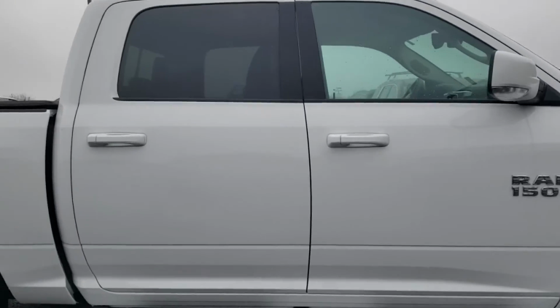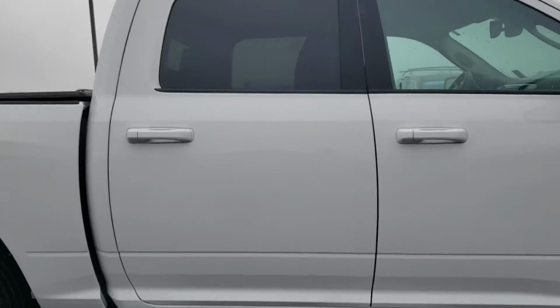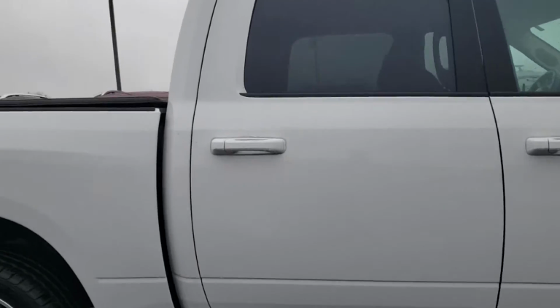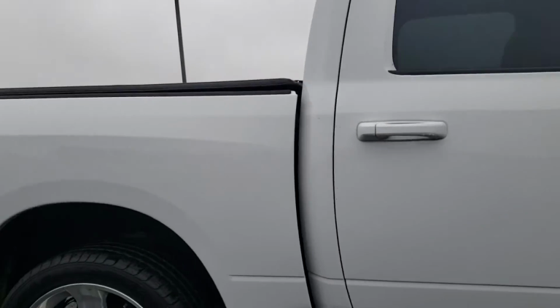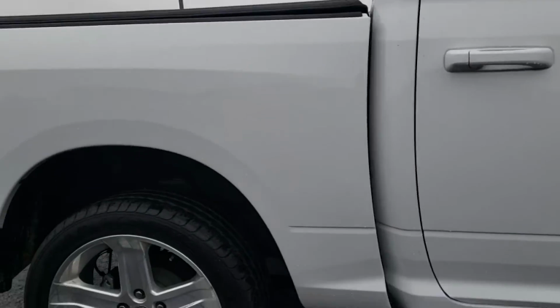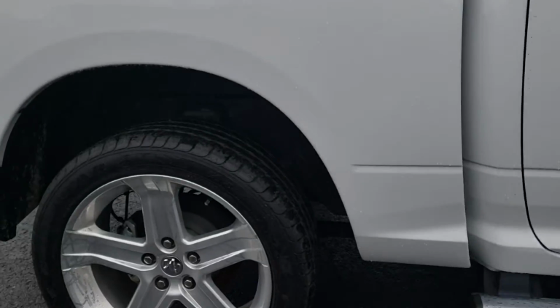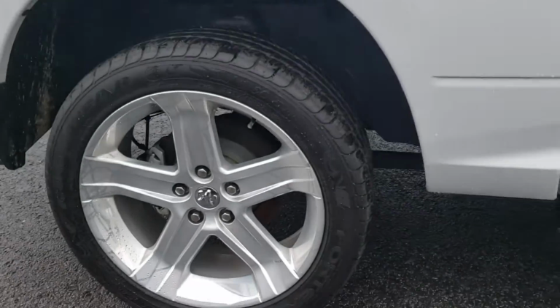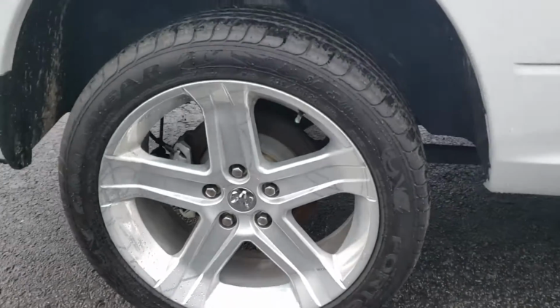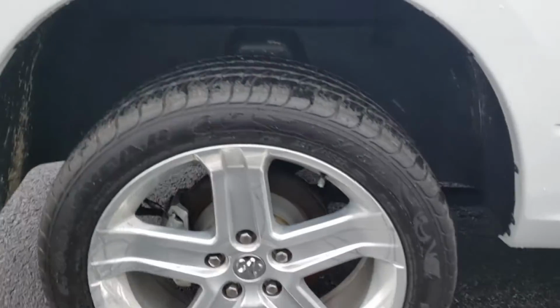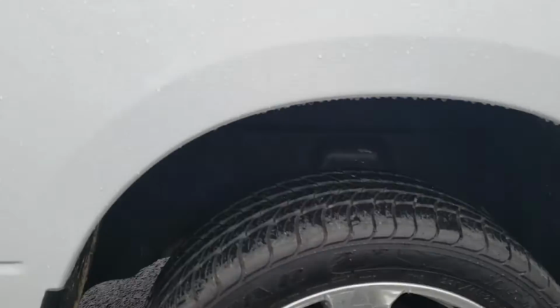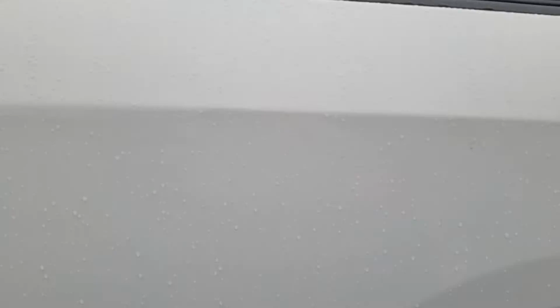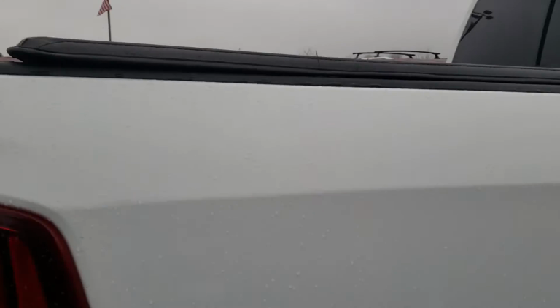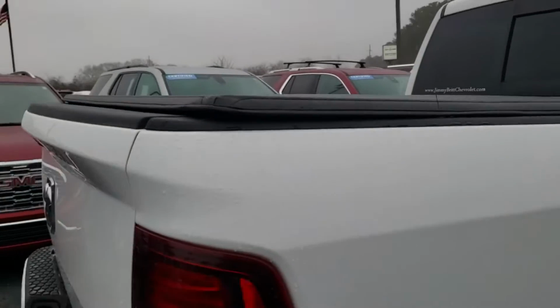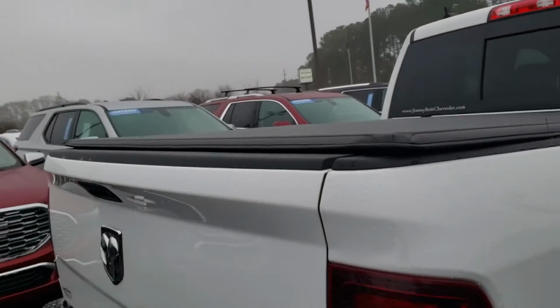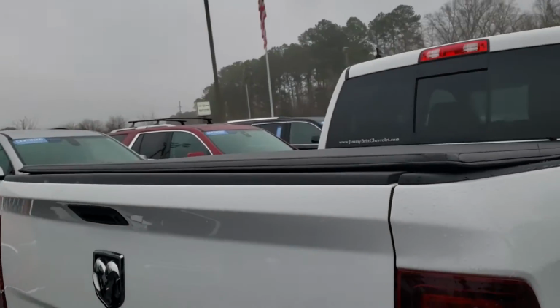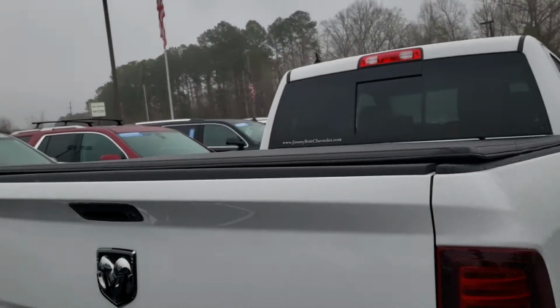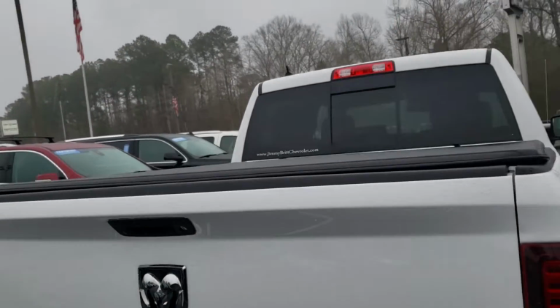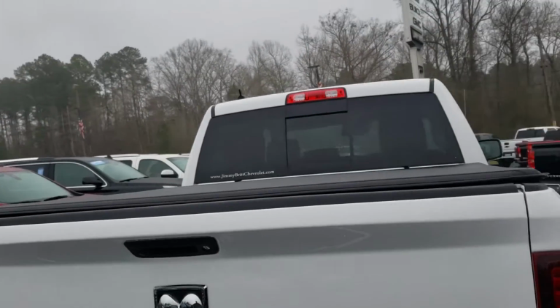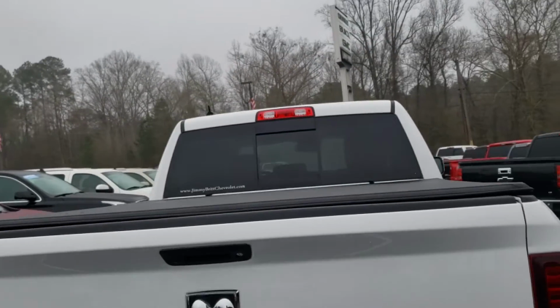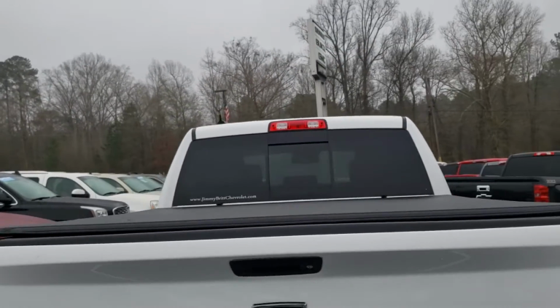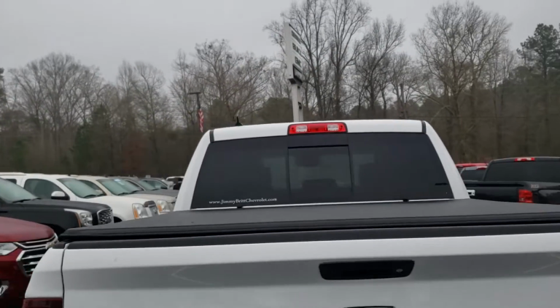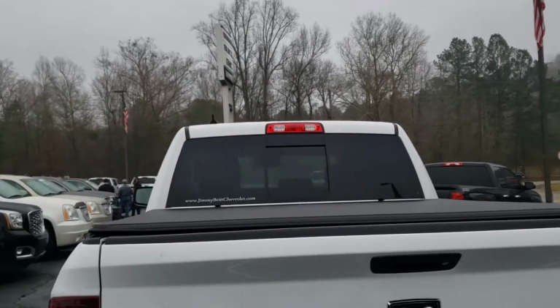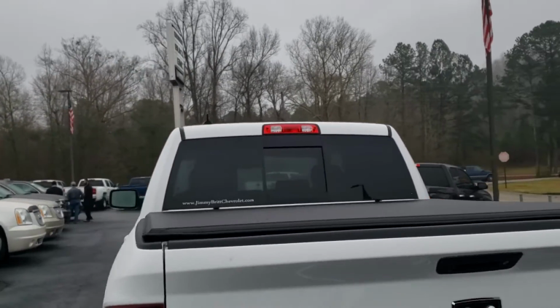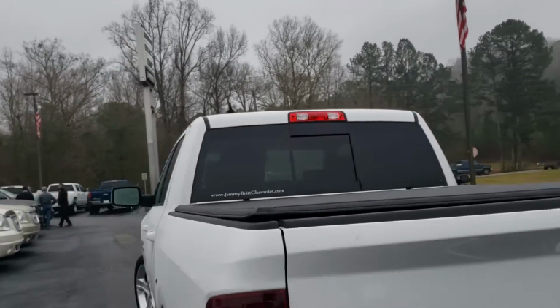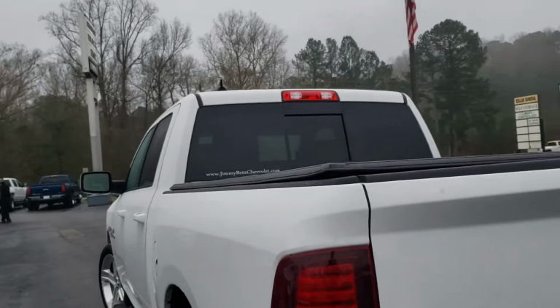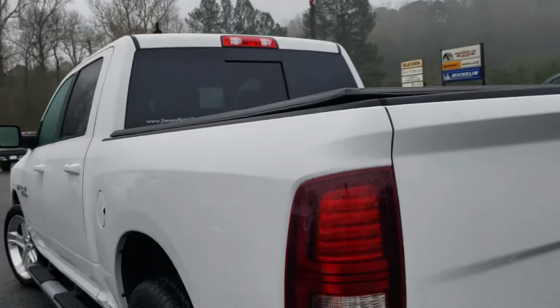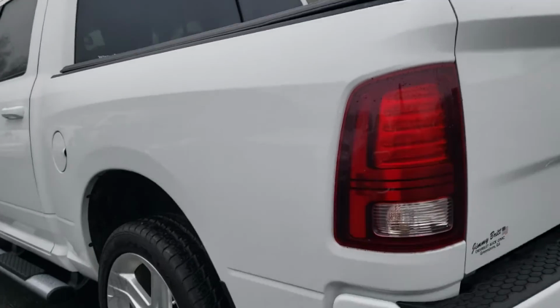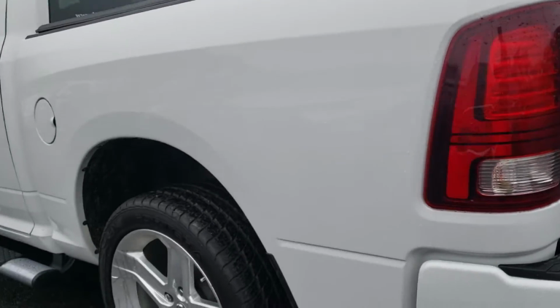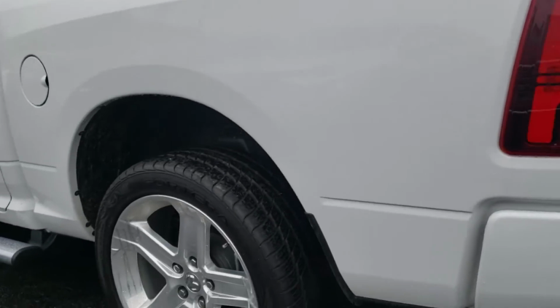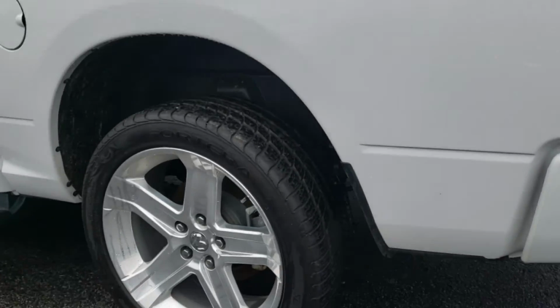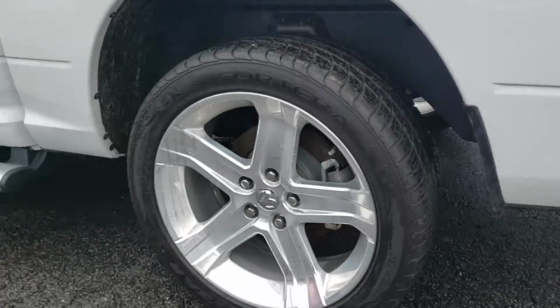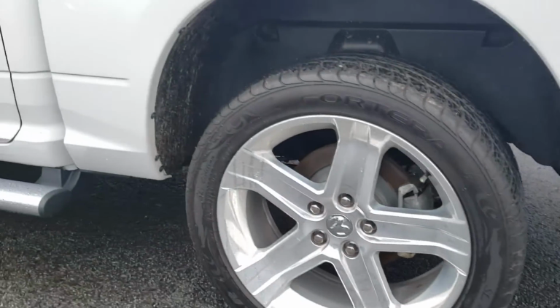It's got the jet black interior. It's got a tonneau cover on the back of it. As you see, the rear side window as well. Of course, you've got the heated and ventilated seats as well.